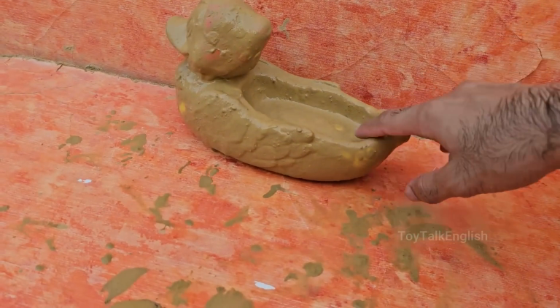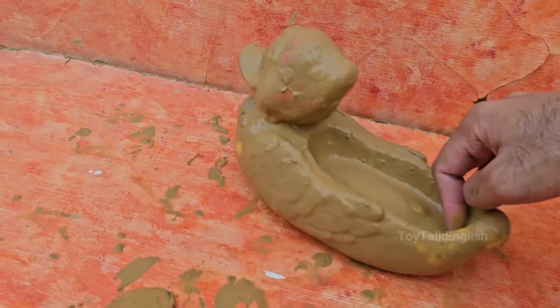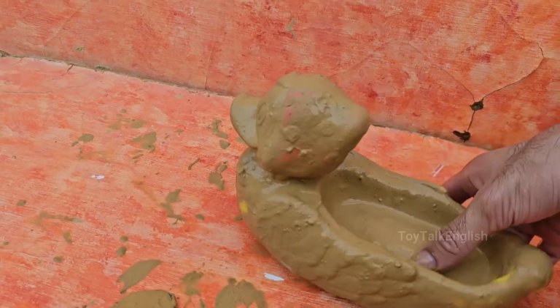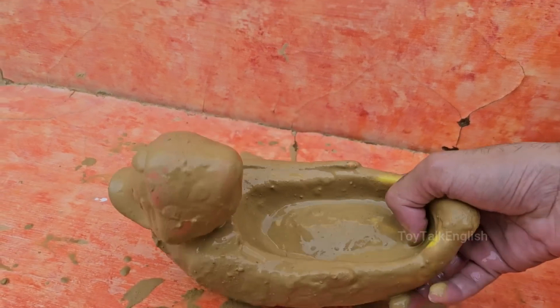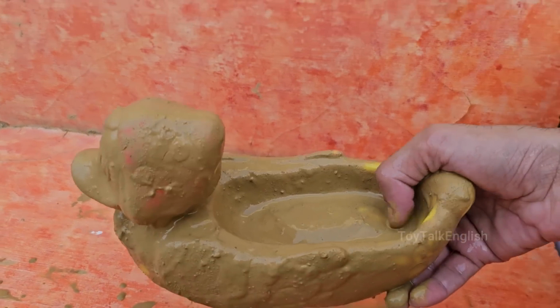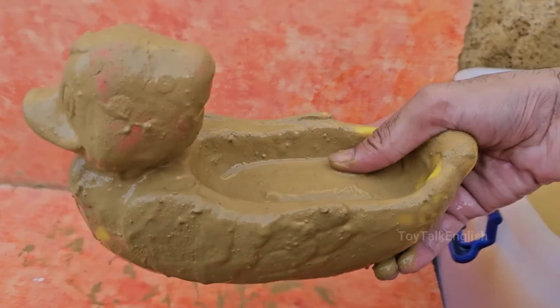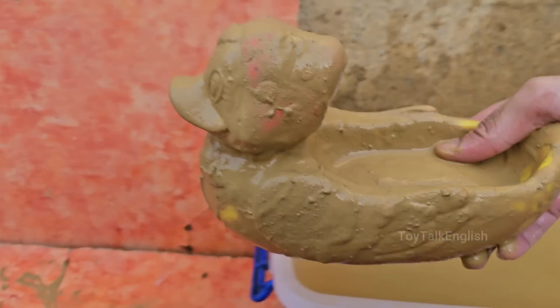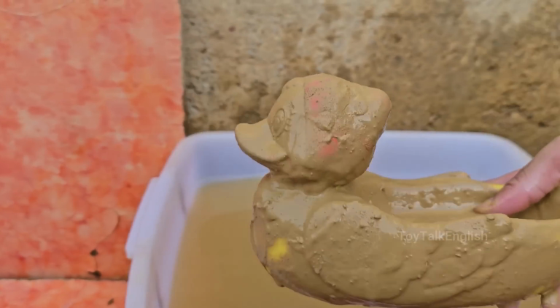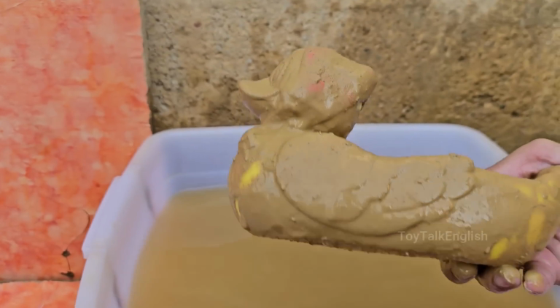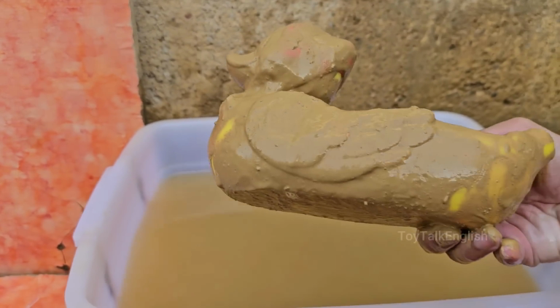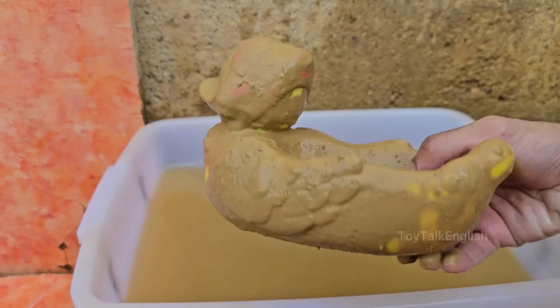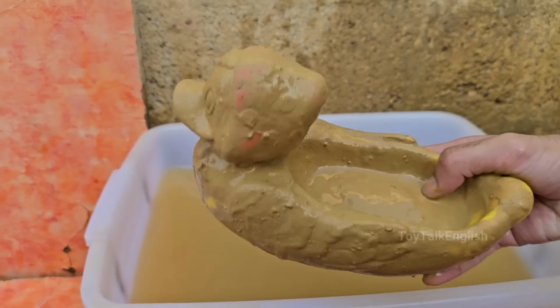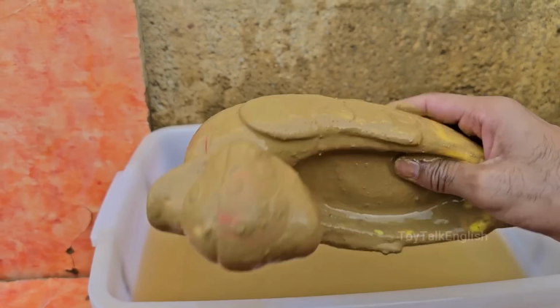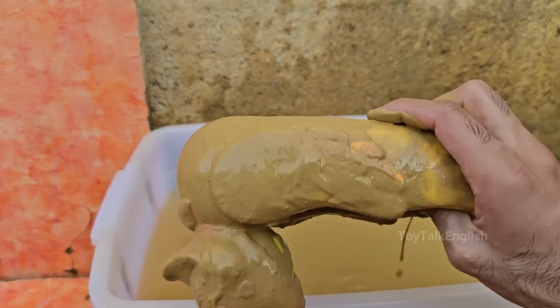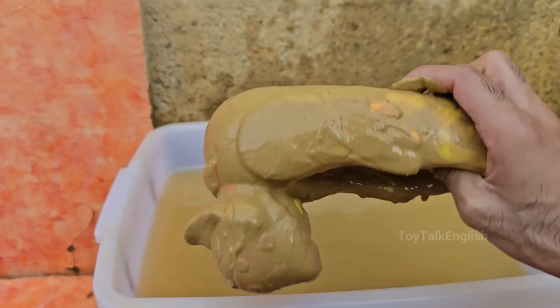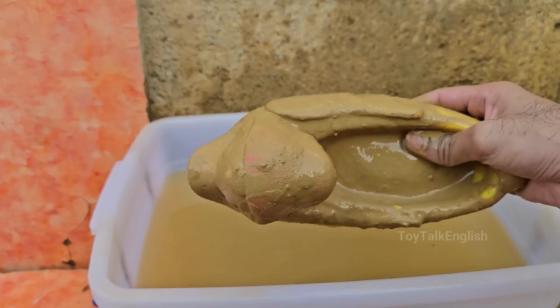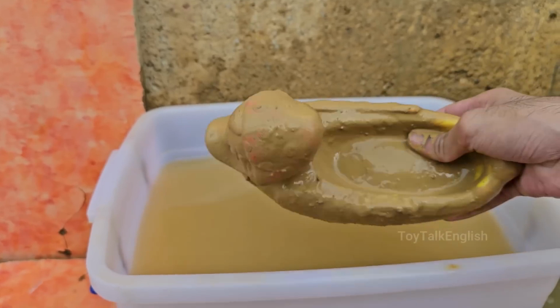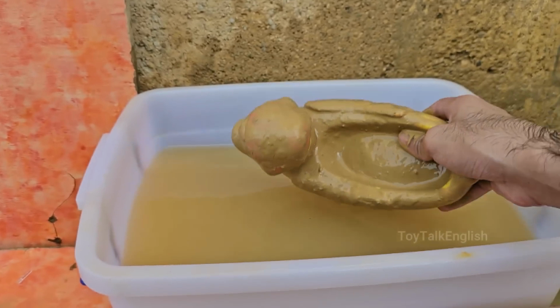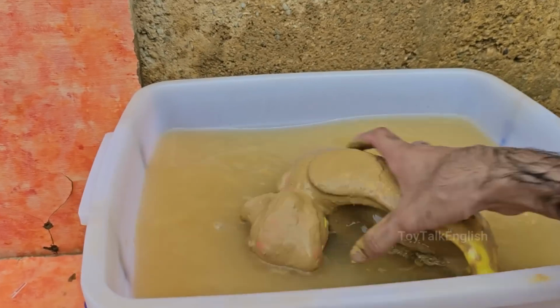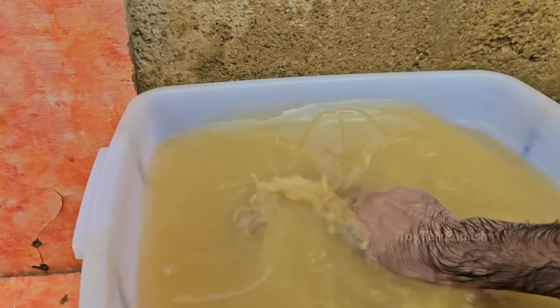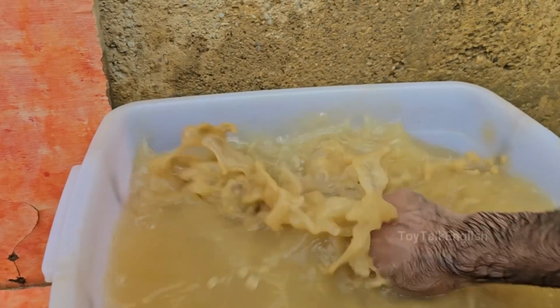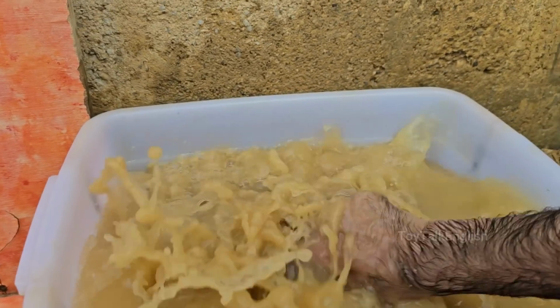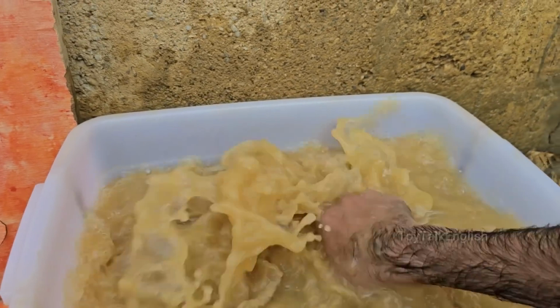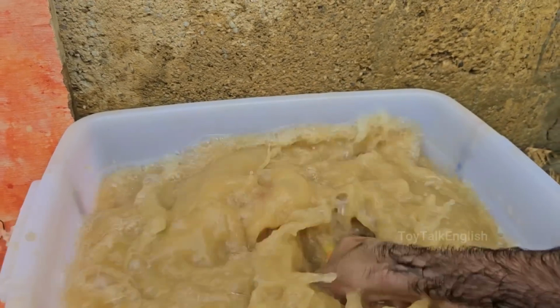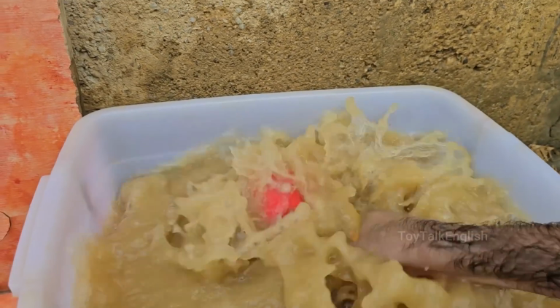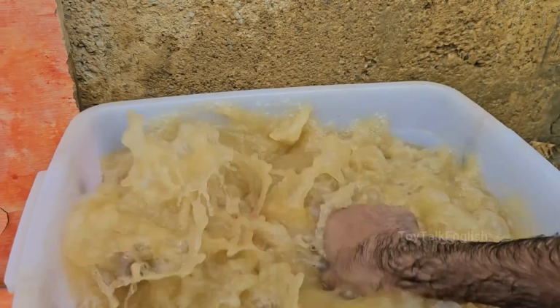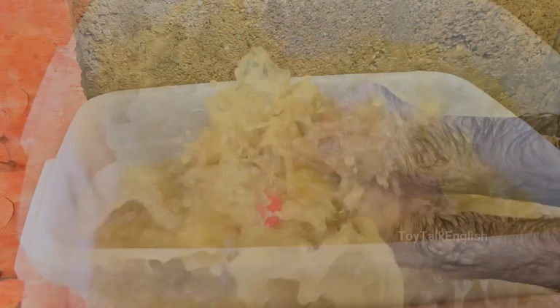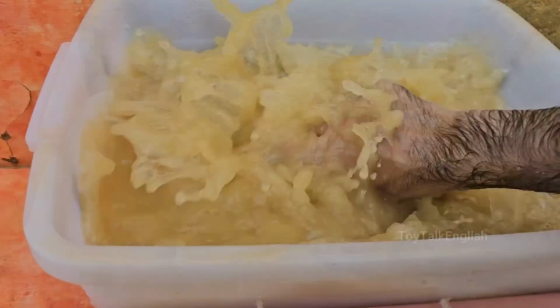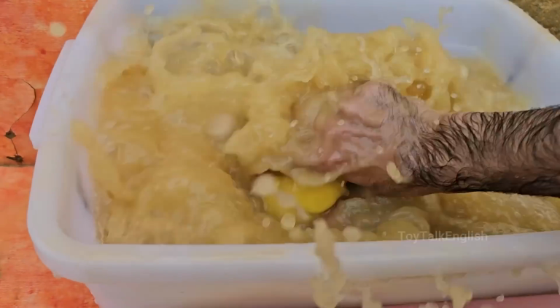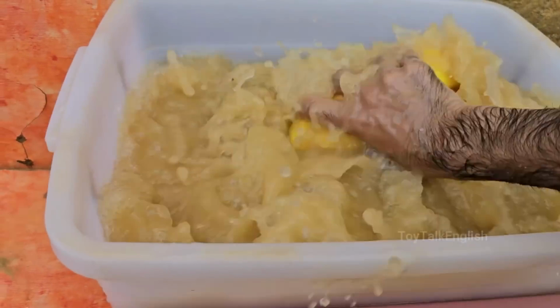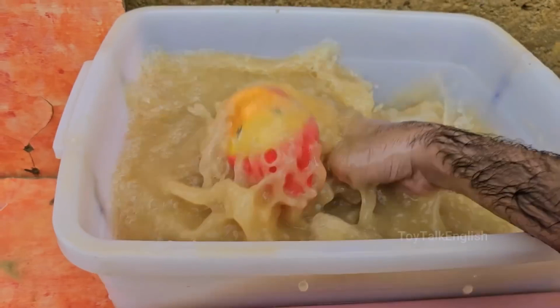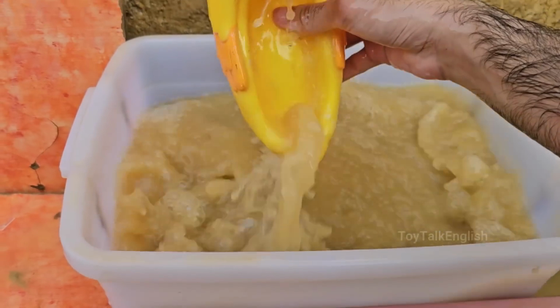Ducks have a special gland near their tails called the preen gland, which produces oil. They spread this oil over their feathers to make them waterproof, allowing them to float and stay dry.